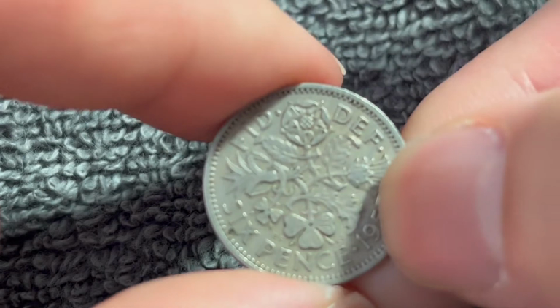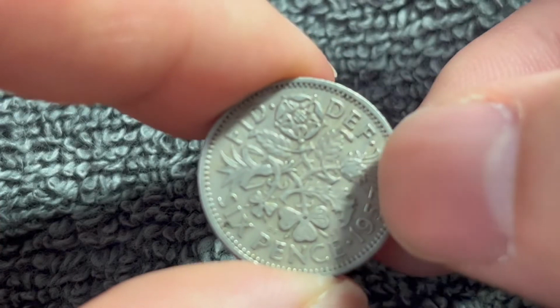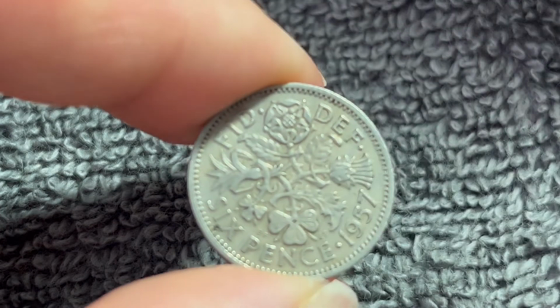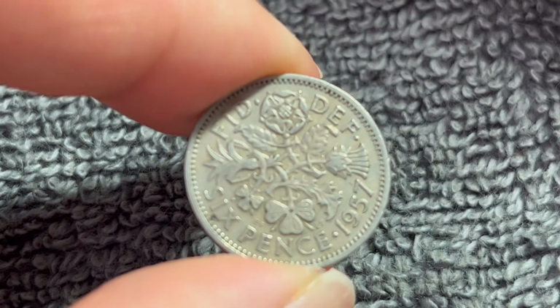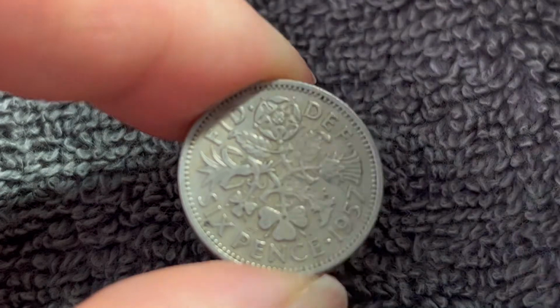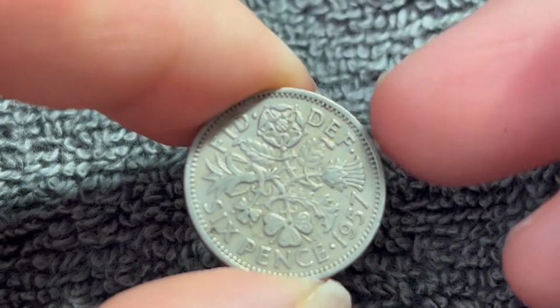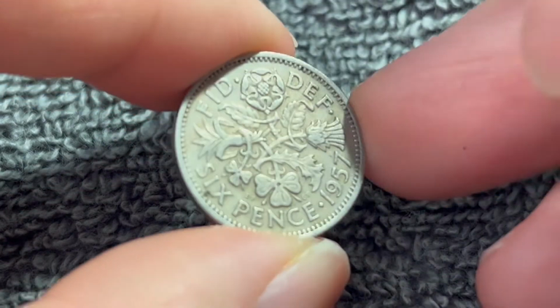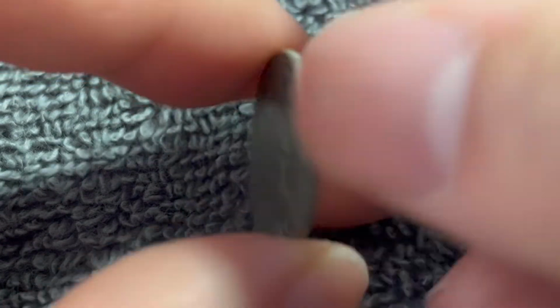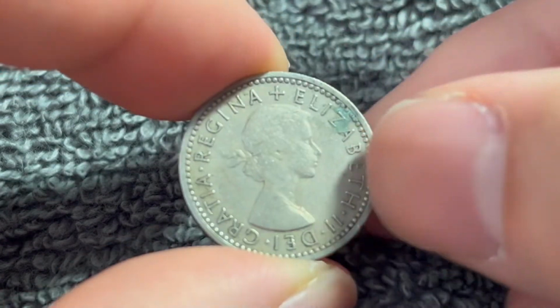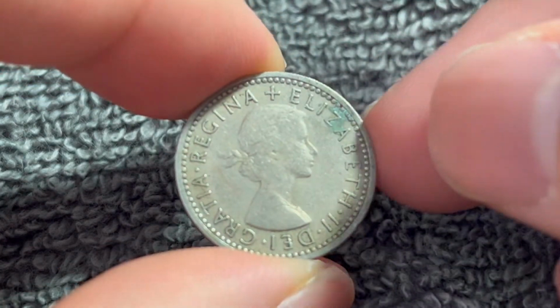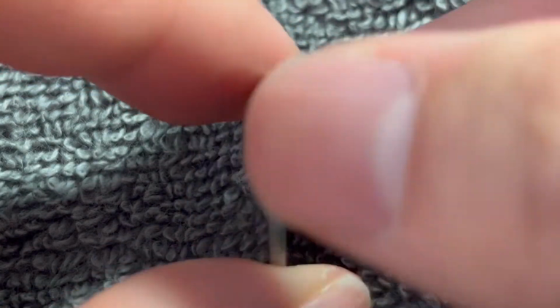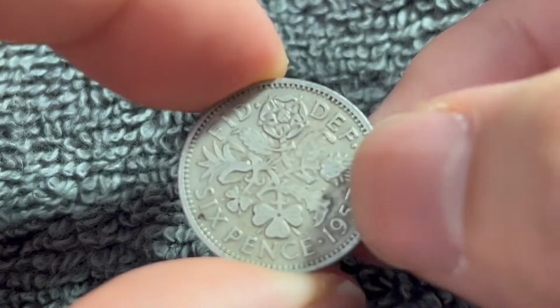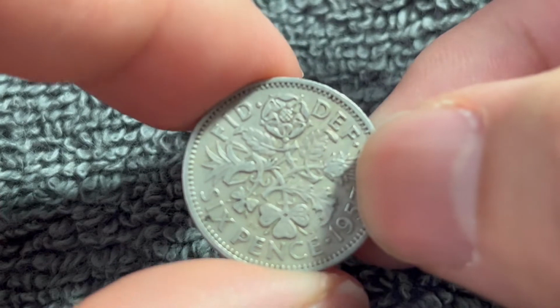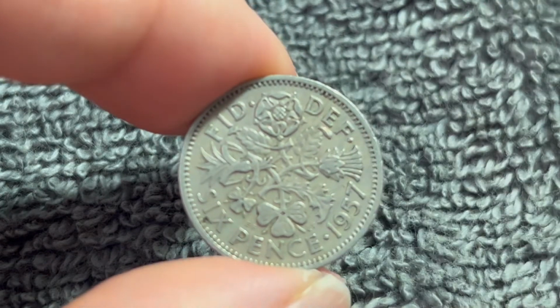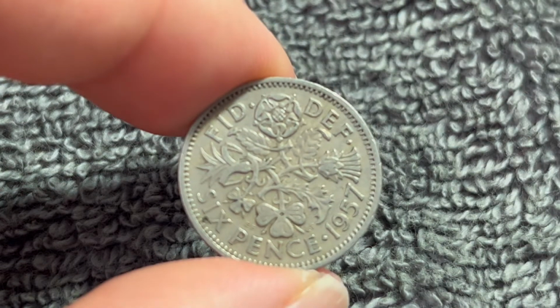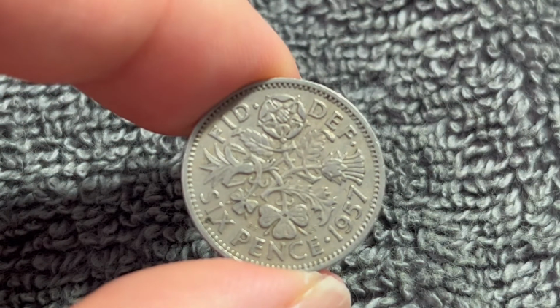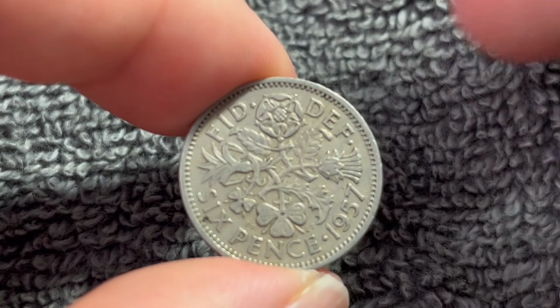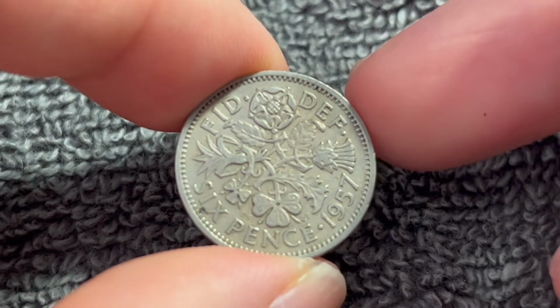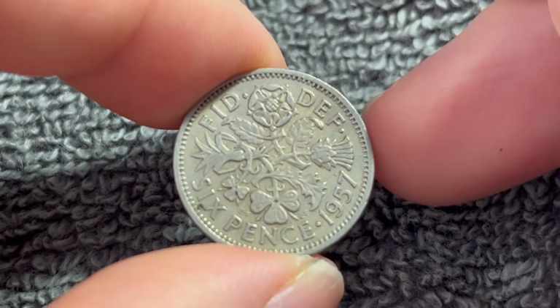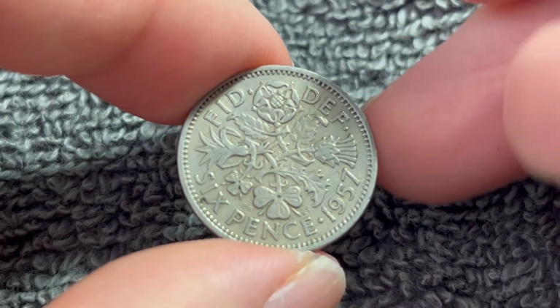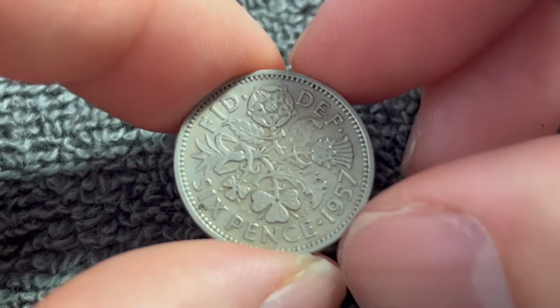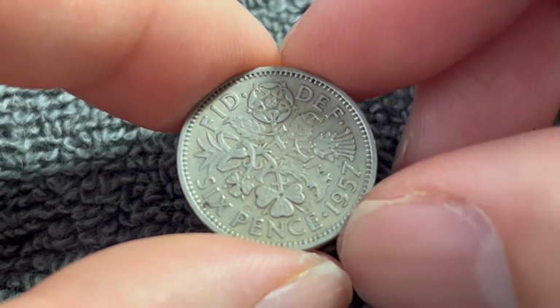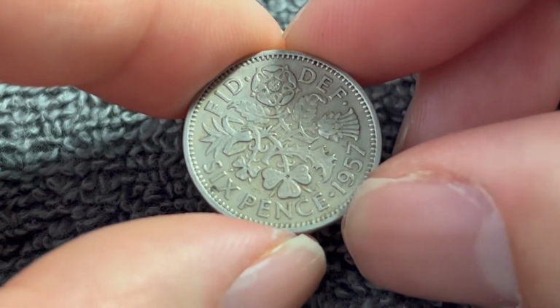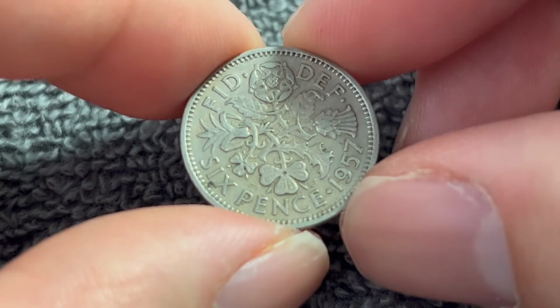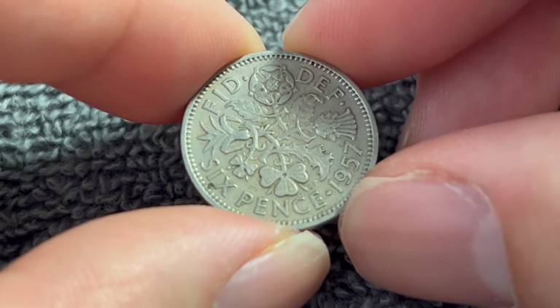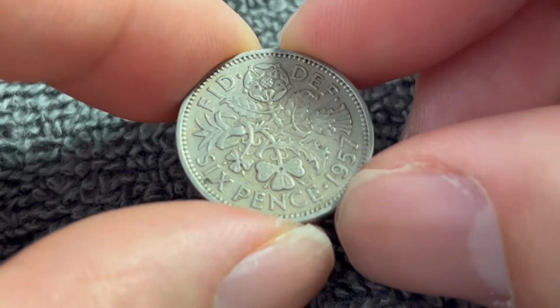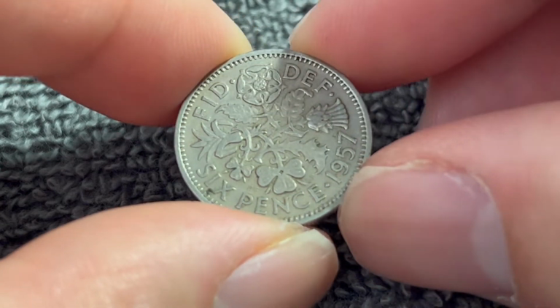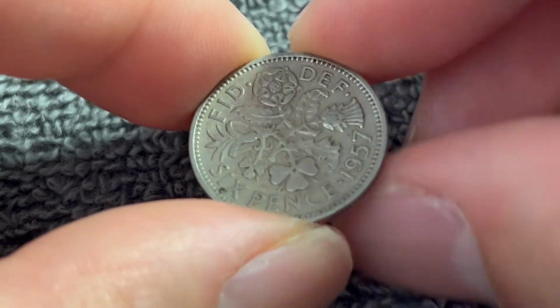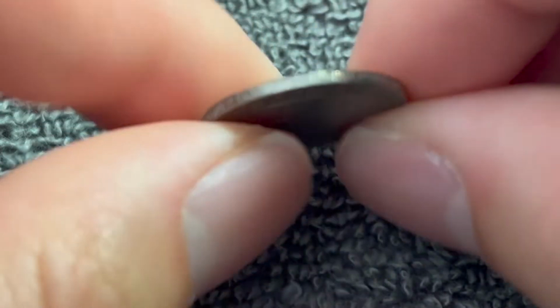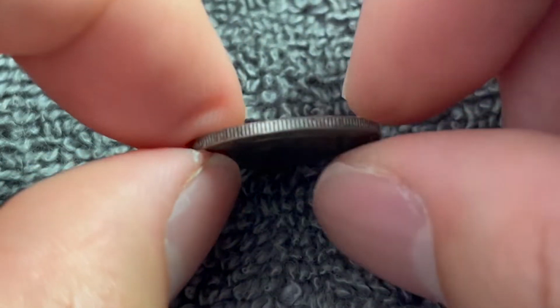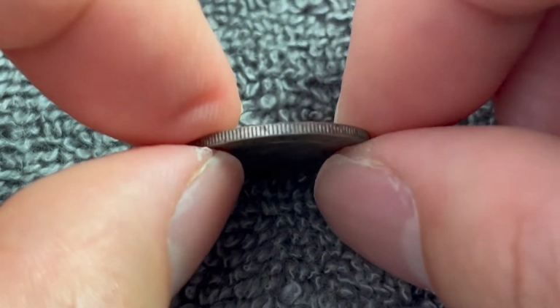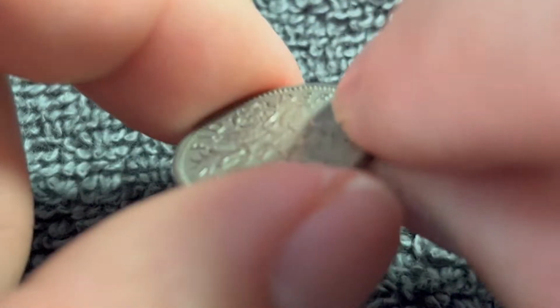These coins were produced from 1954 to 1970 with this portrait and inscription. They were copper-nickel in composition, 2.83 grams in weight, 19.3 millimeters in diameter, one millimeter thick with a reeded edge.